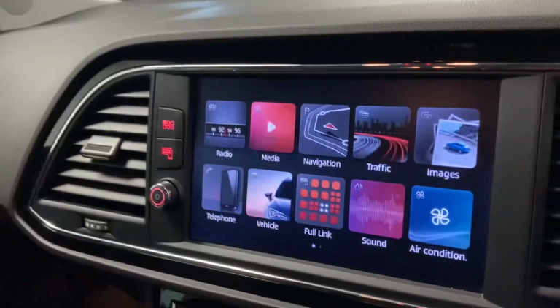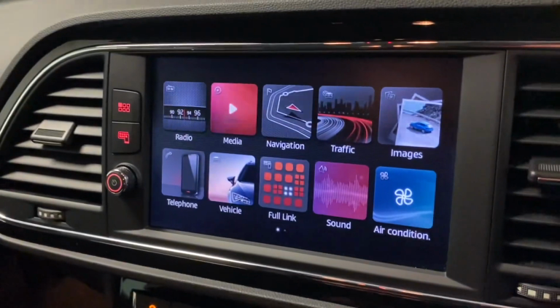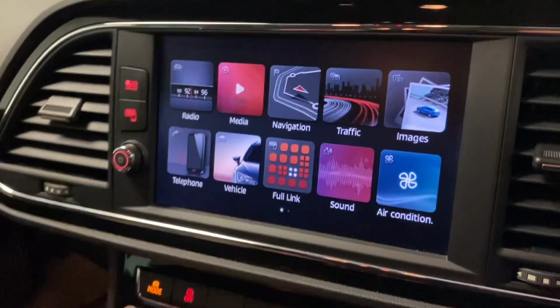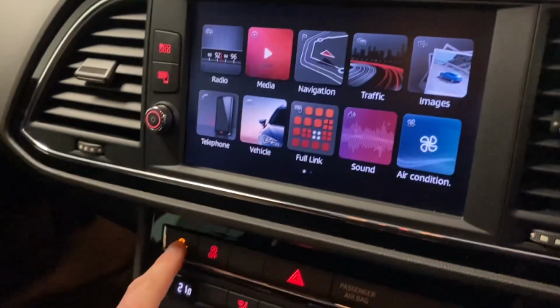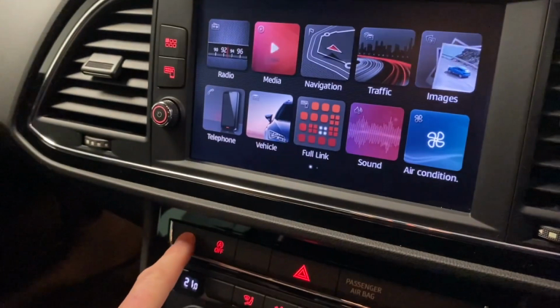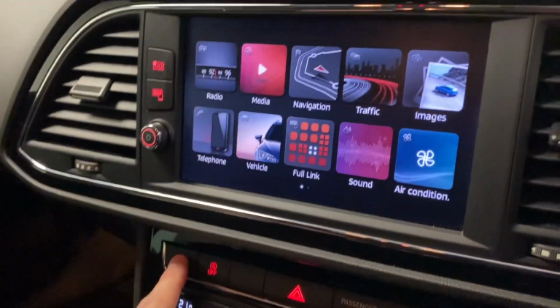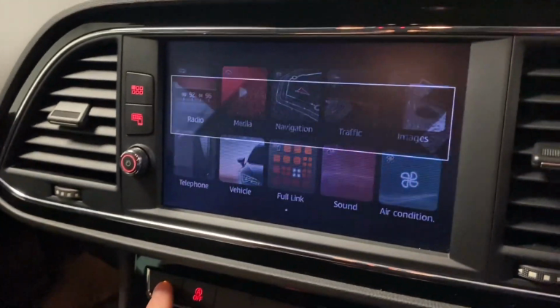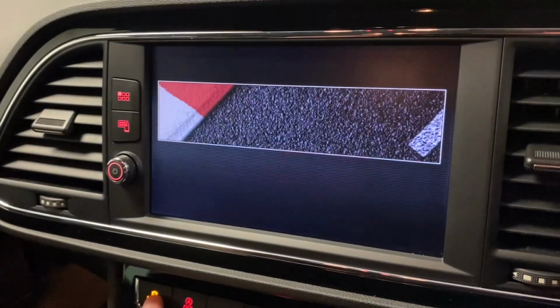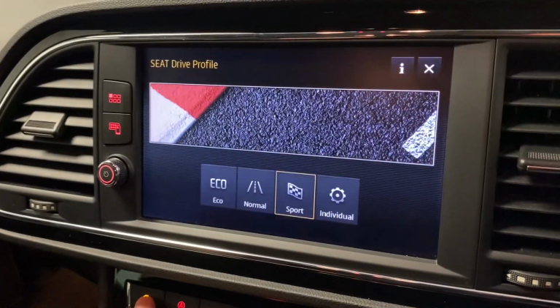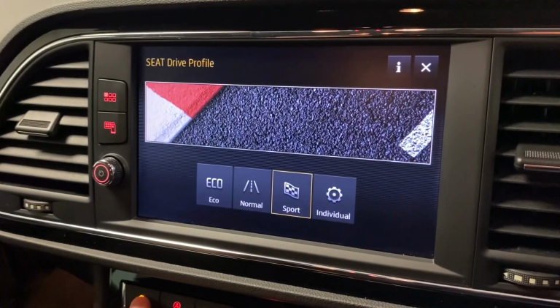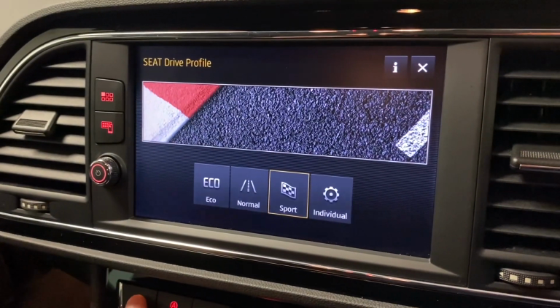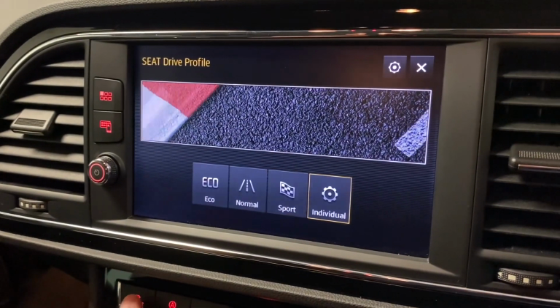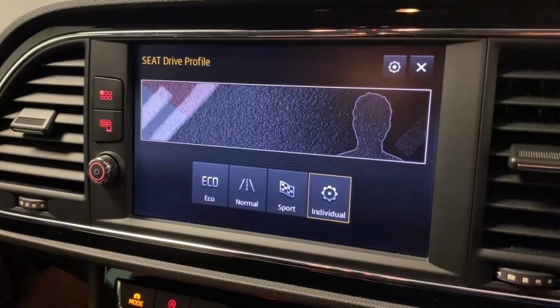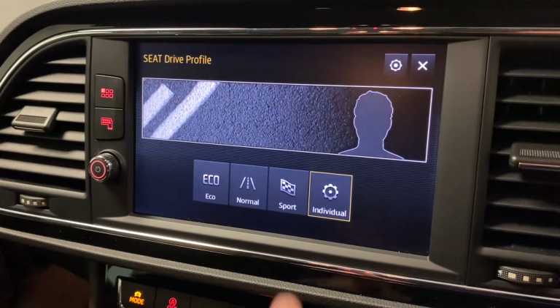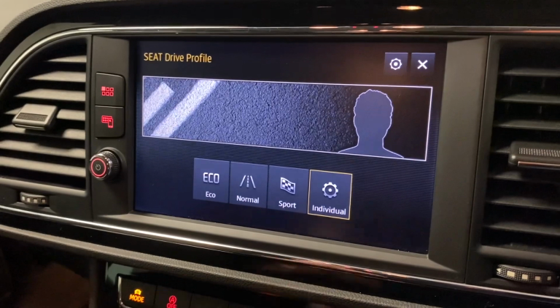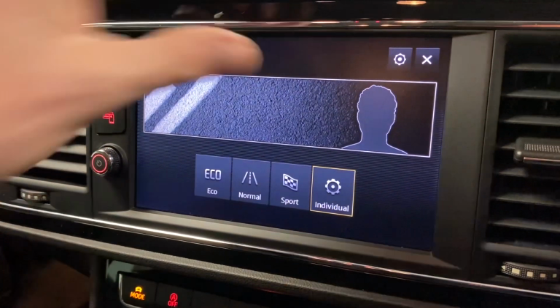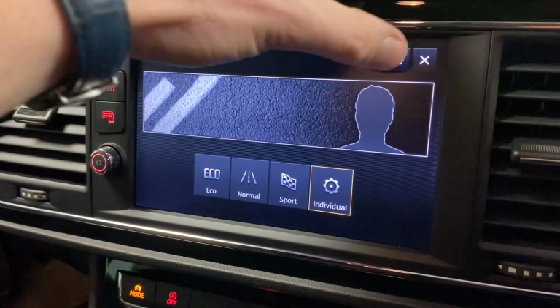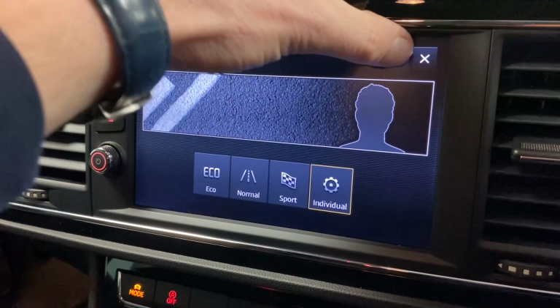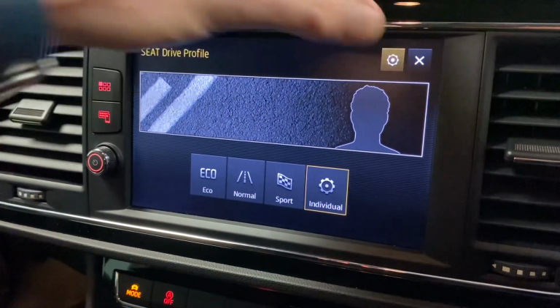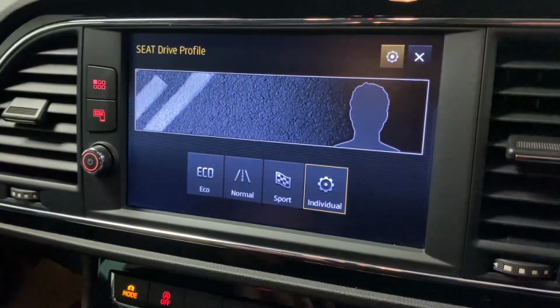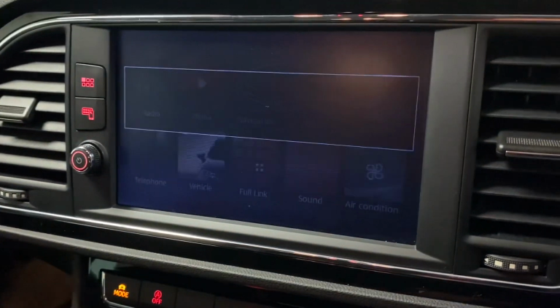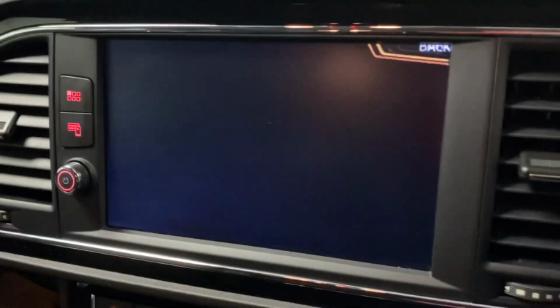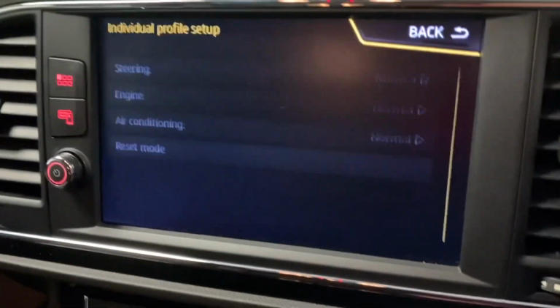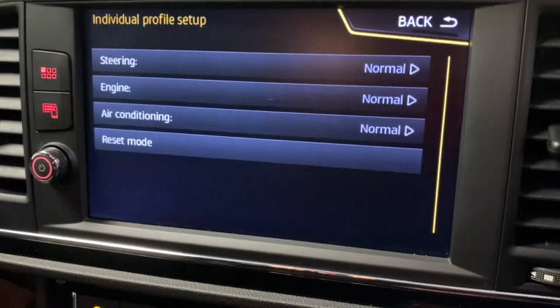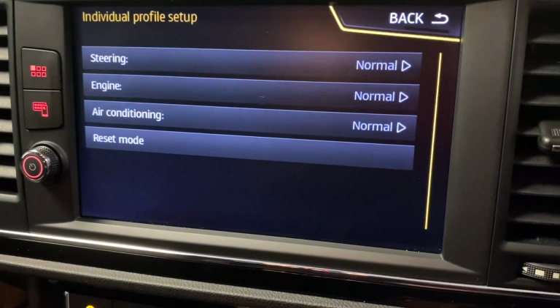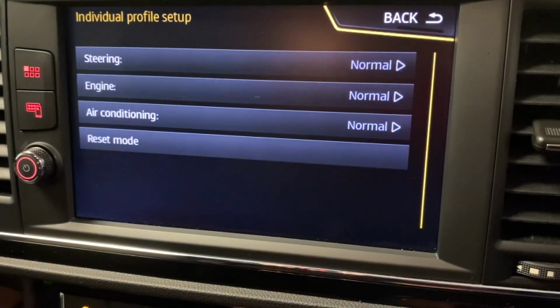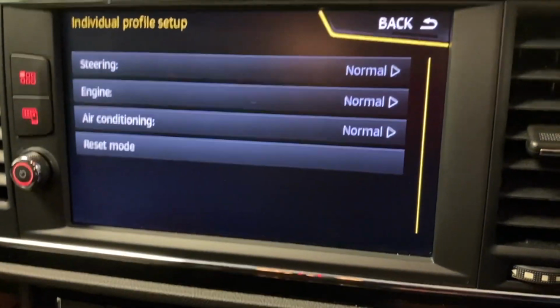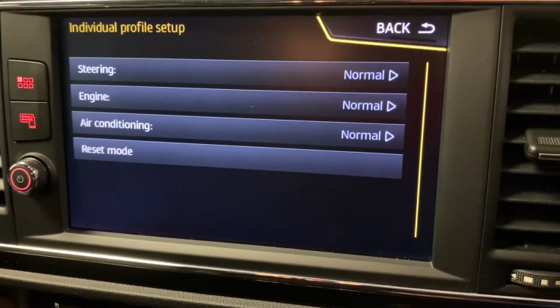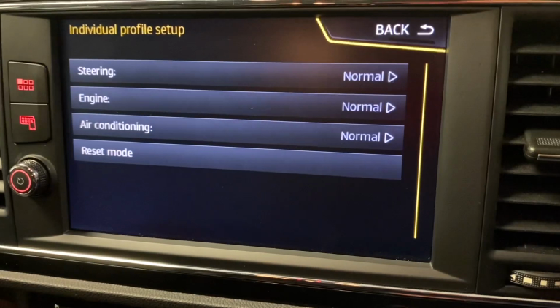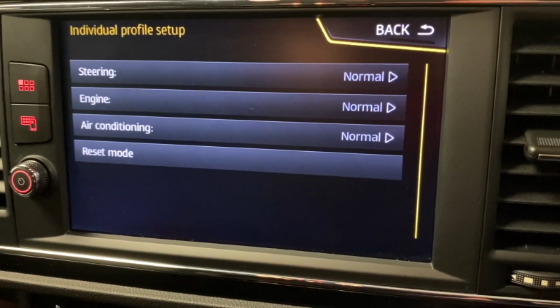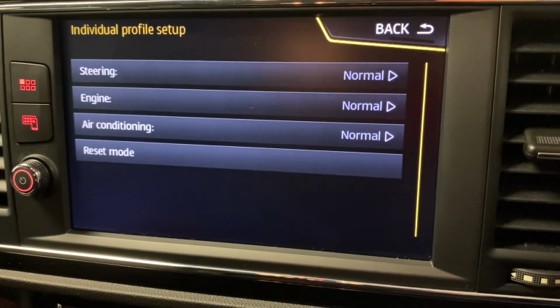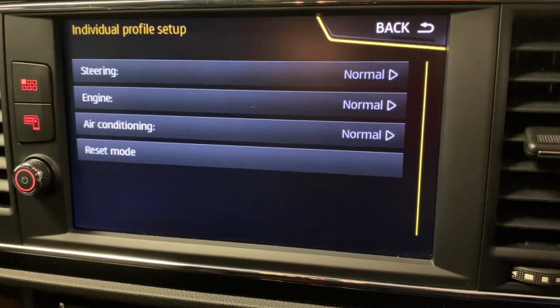Last thing on the screen — if we press the mode button, you can see the various different modes you can choose from. If we go to individual and then the setup, you can see what you can bespoke: steering, engine, and the air conditioning.